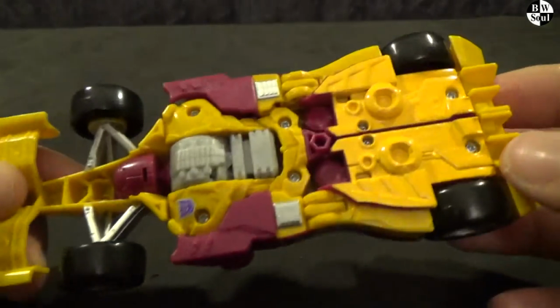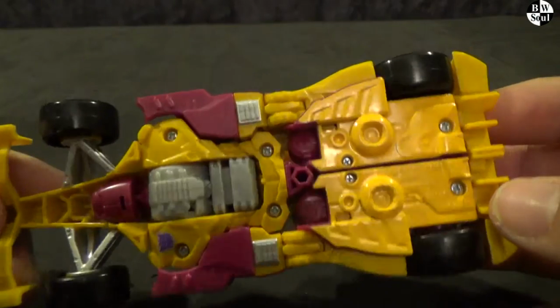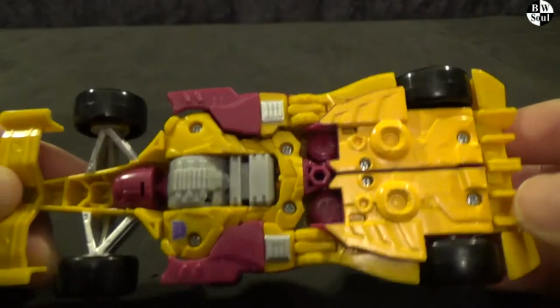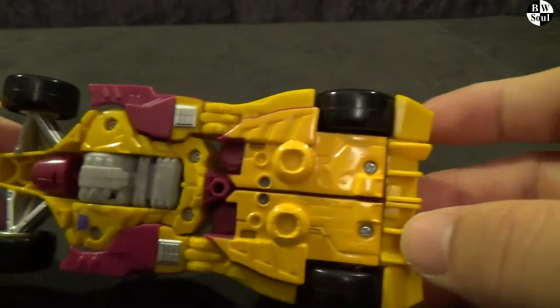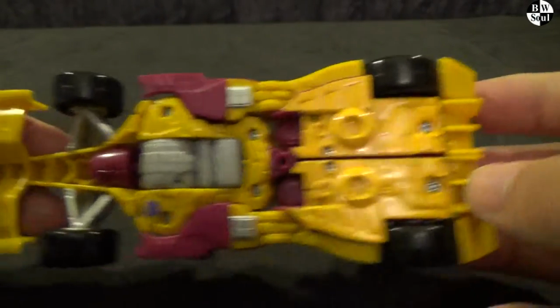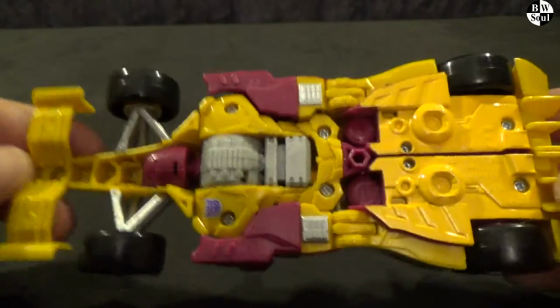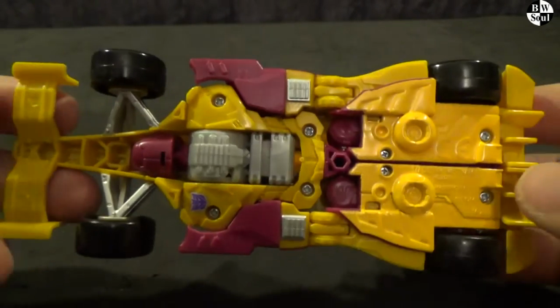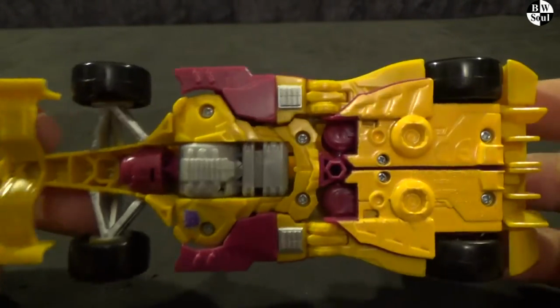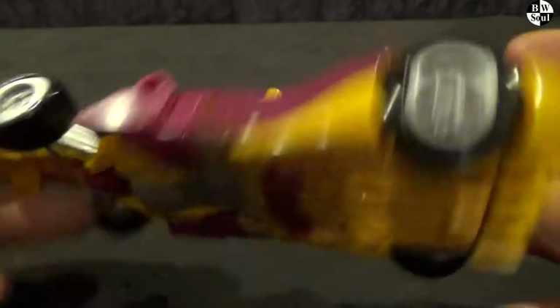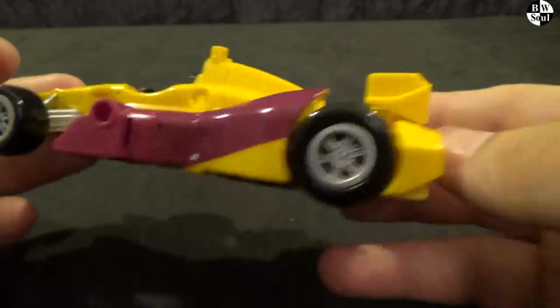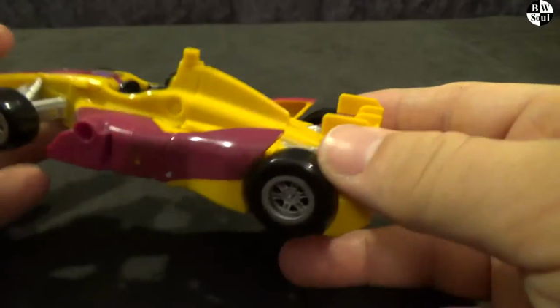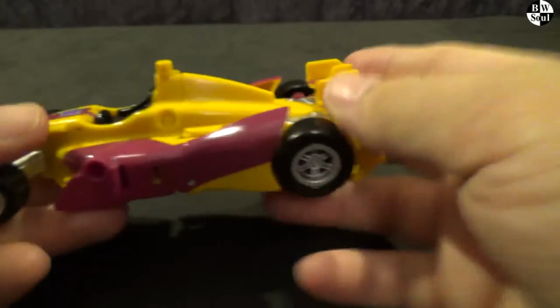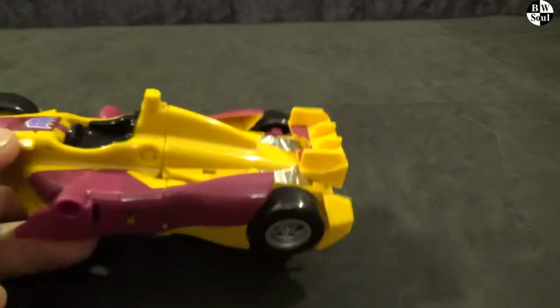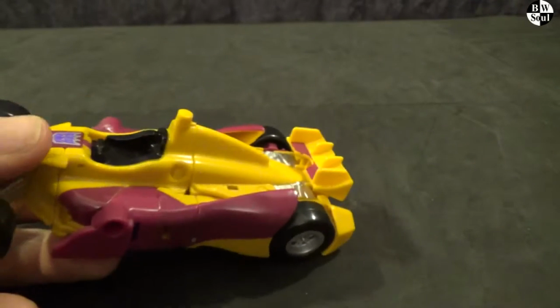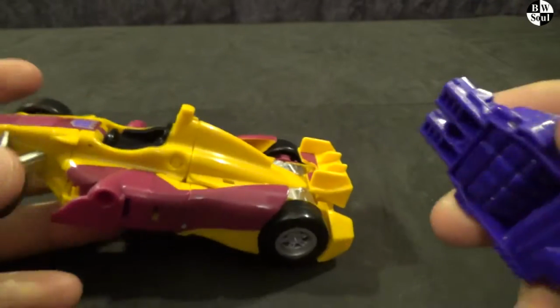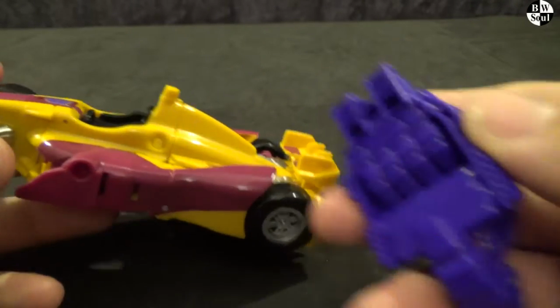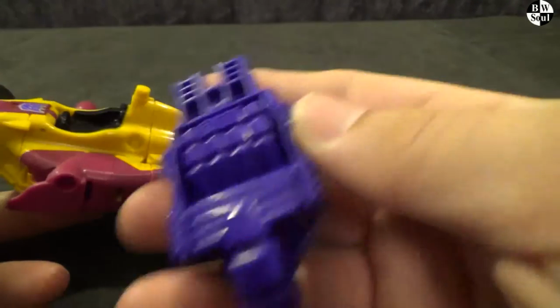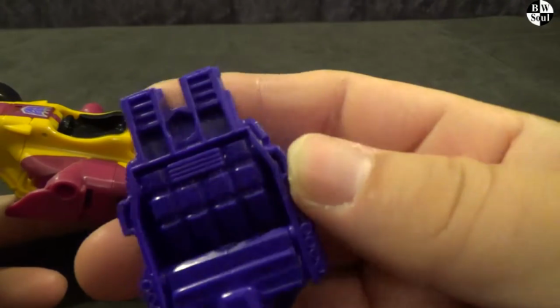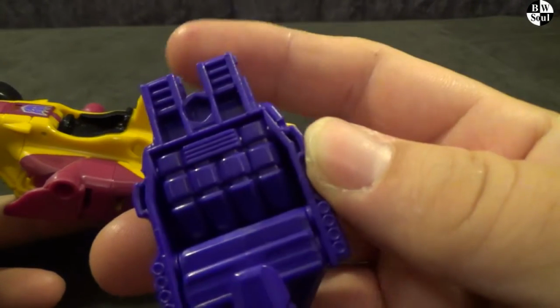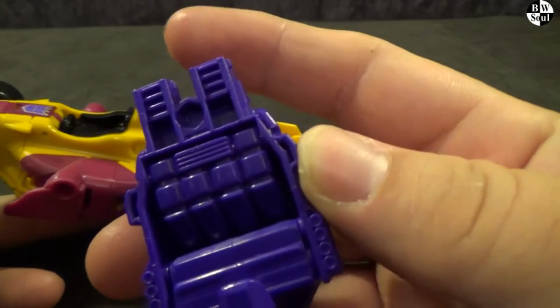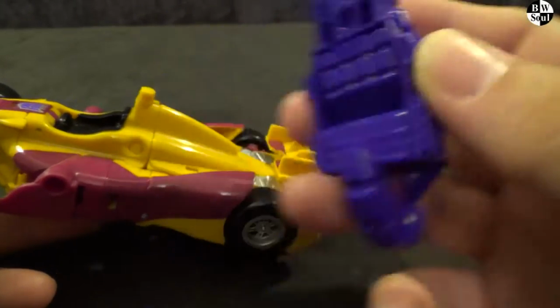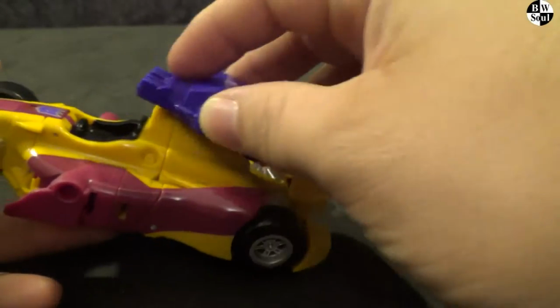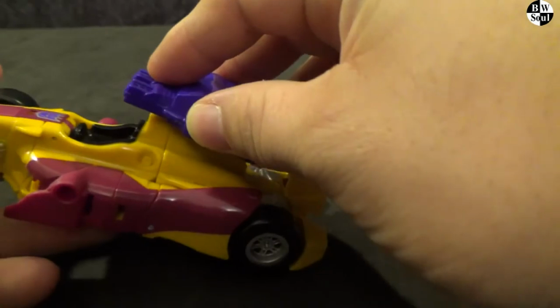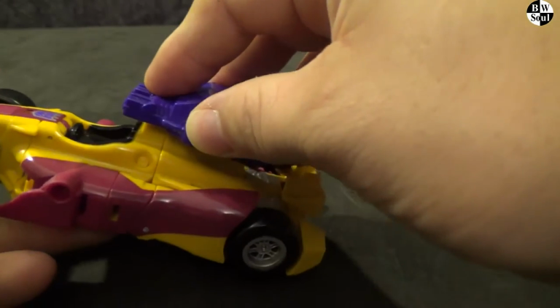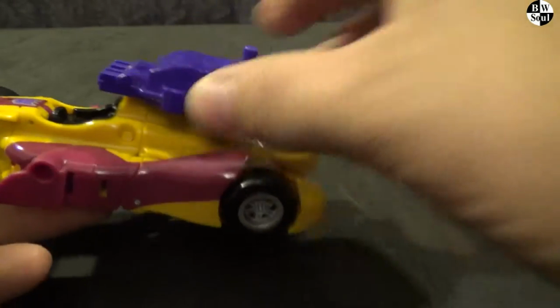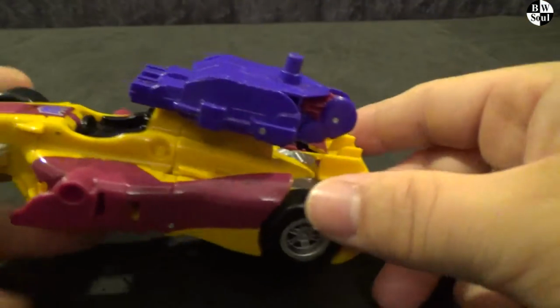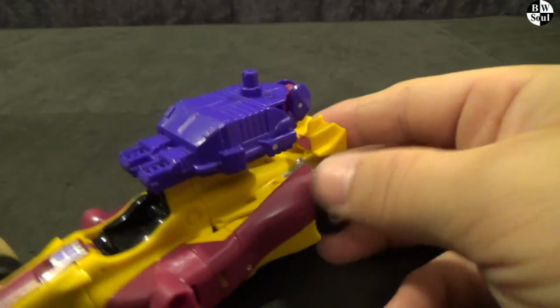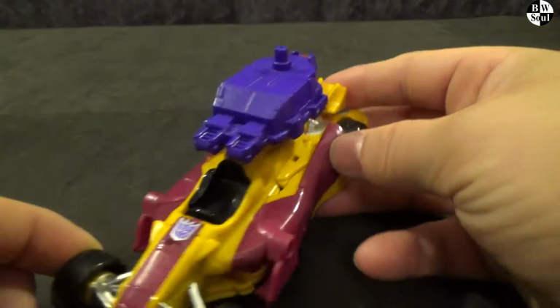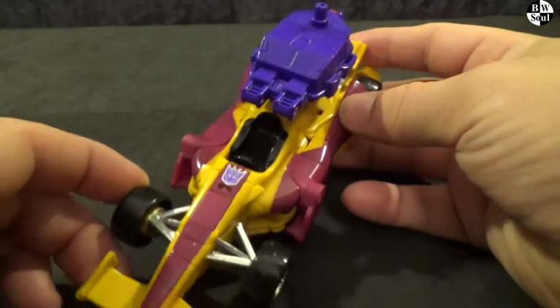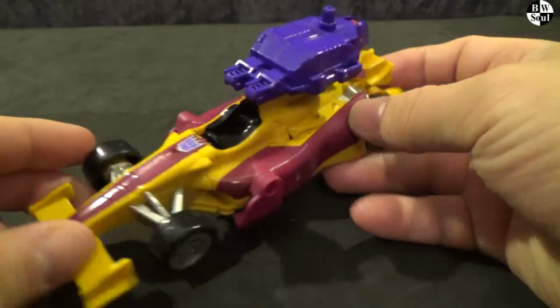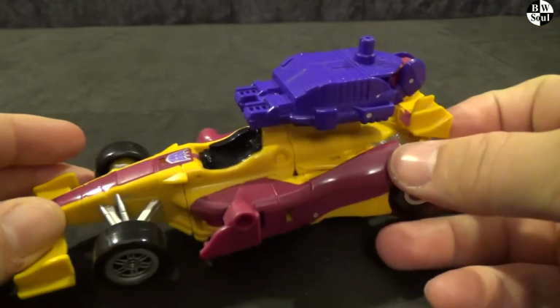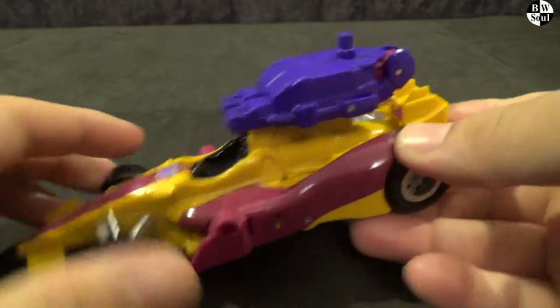You can kind of see what's going to happen on the underside, but it's the underside of the car, who cares. Storage for his weapons — you've got an extra port on this, and it kind of looks like an engine block. Not too bad.